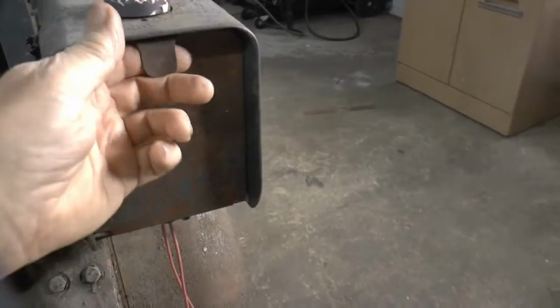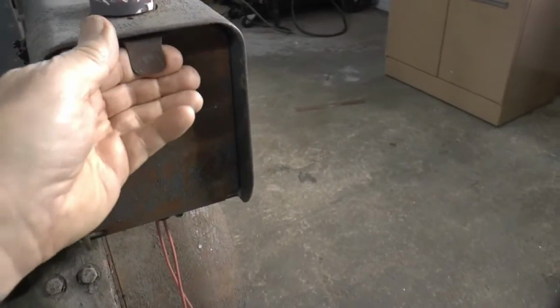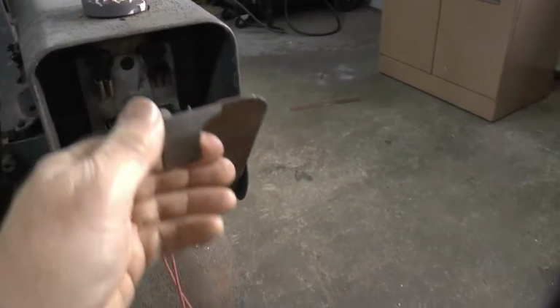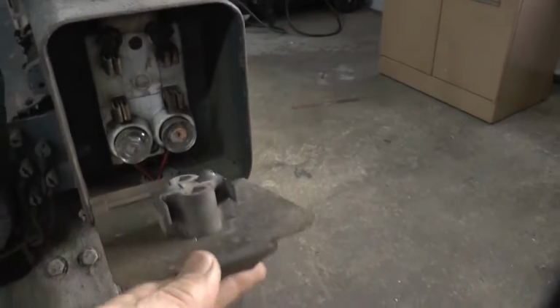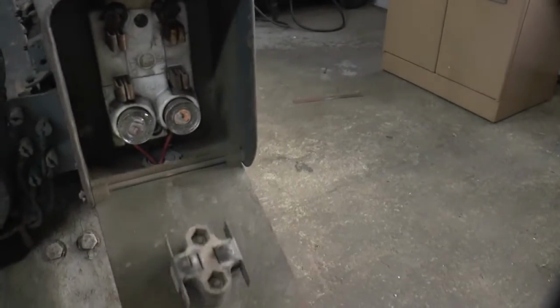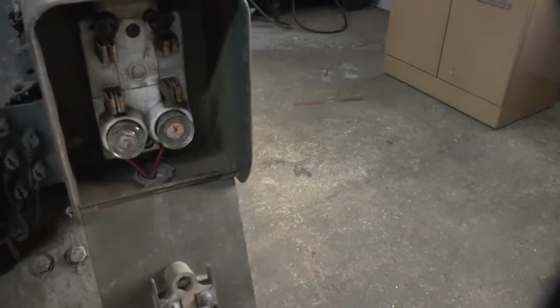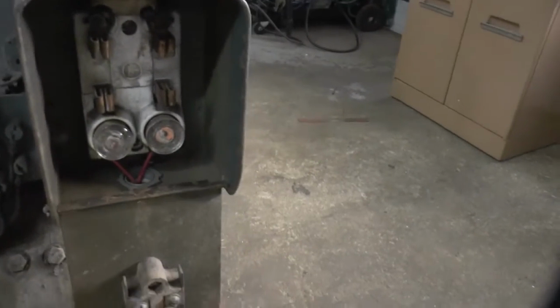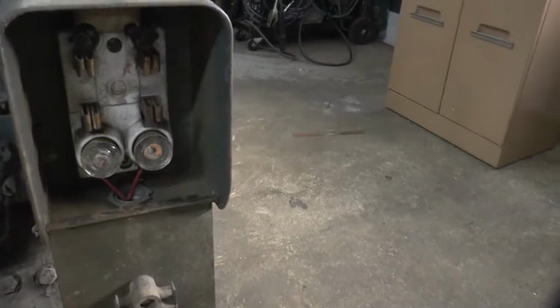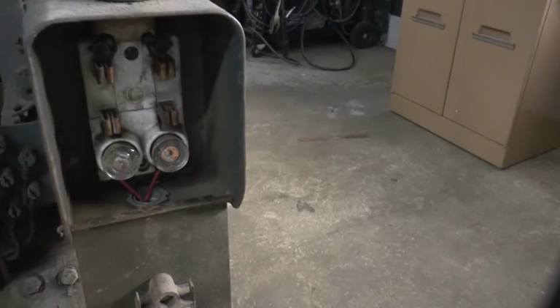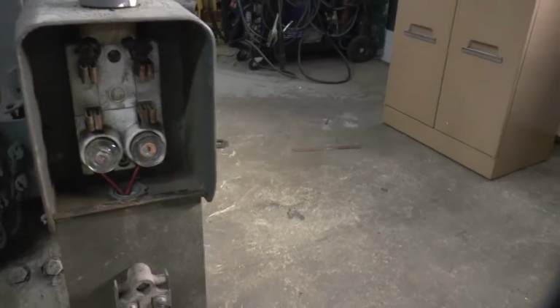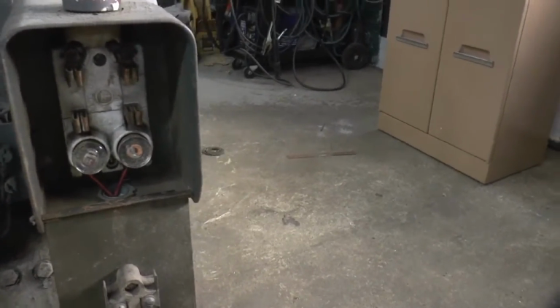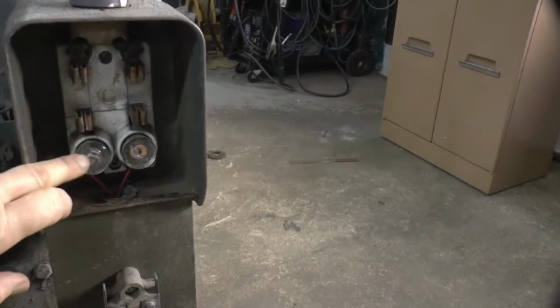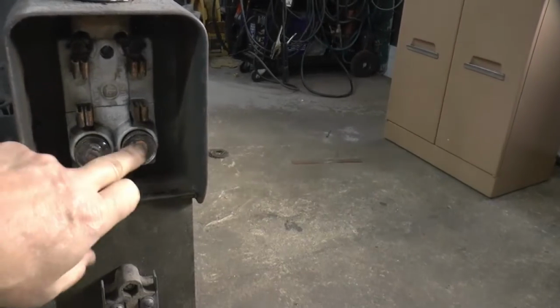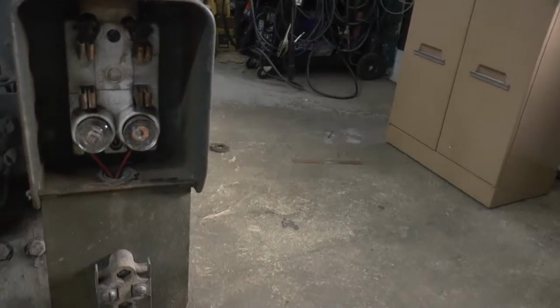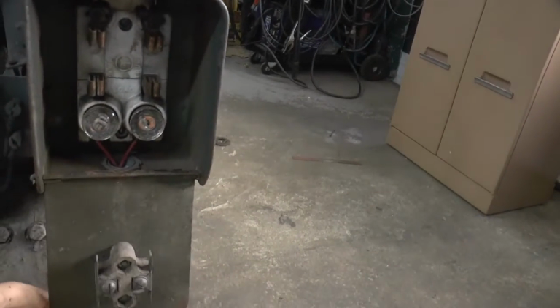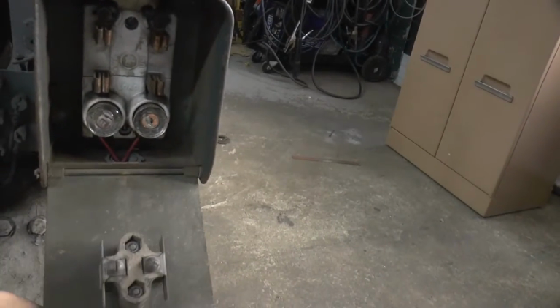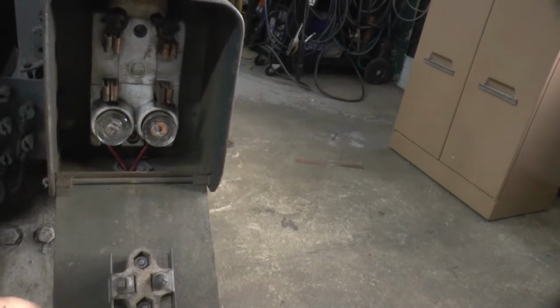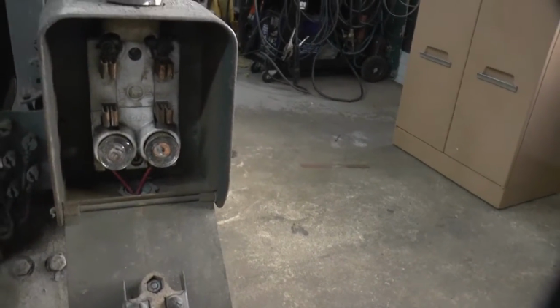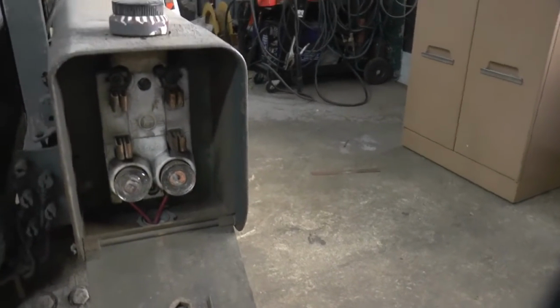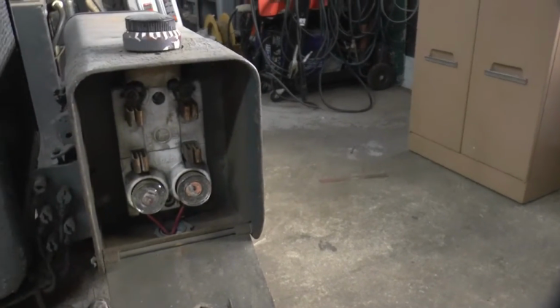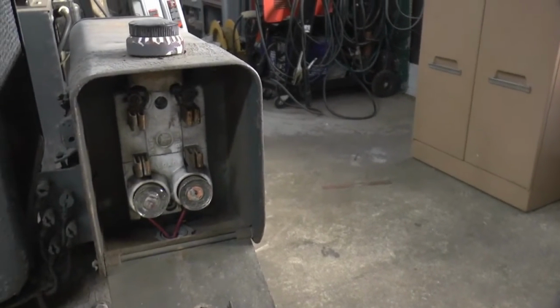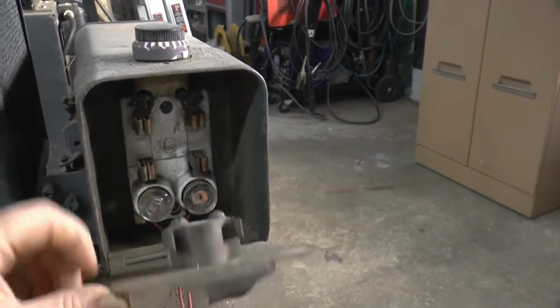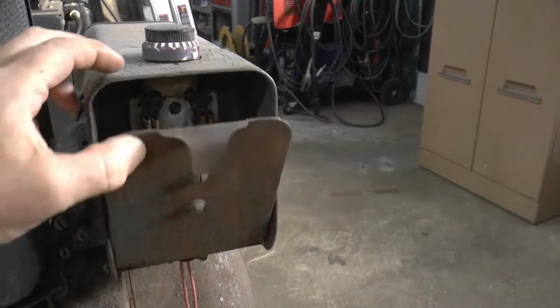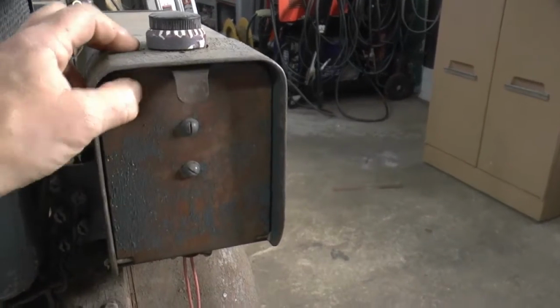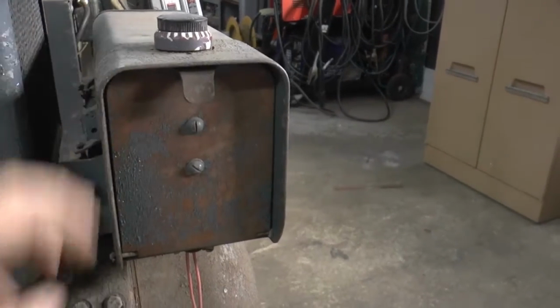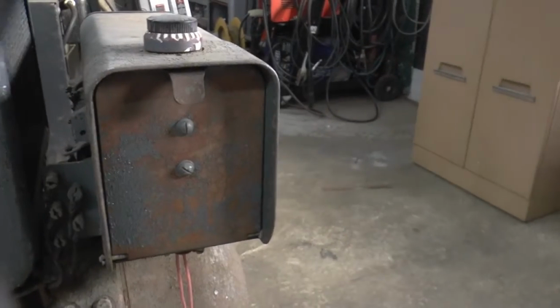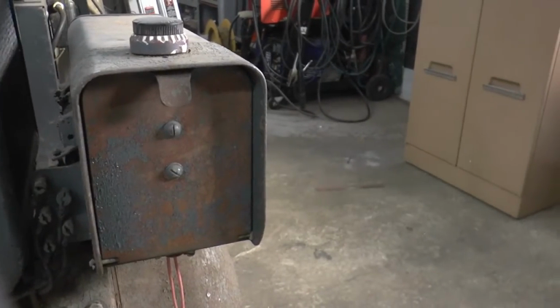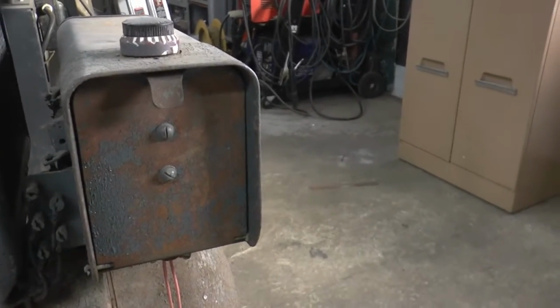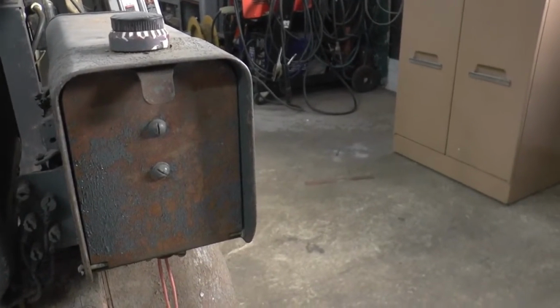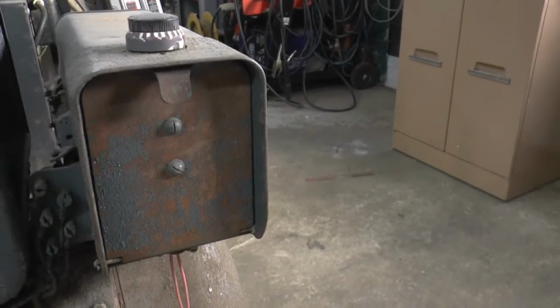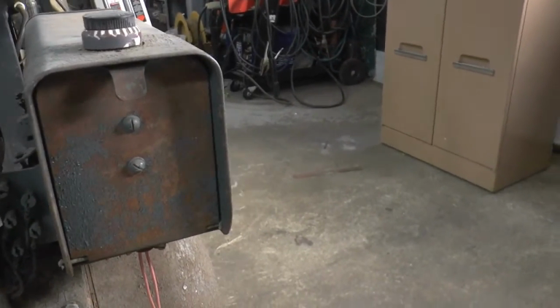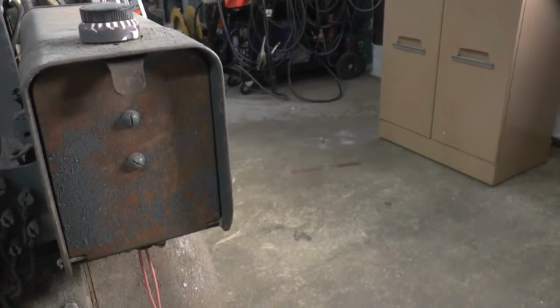And this is a disconnect, and a couple of fuses. And I'm not sure if this is how you start it — you close that, and if there's a load it starts. Don't know. Not sure.